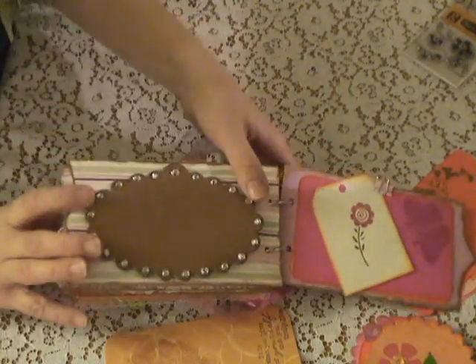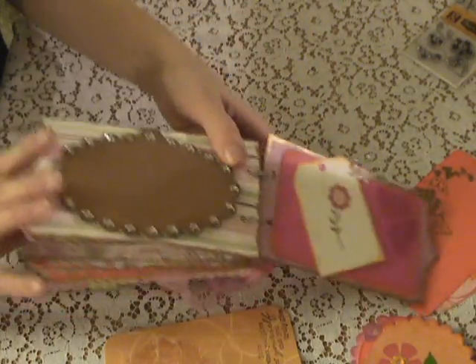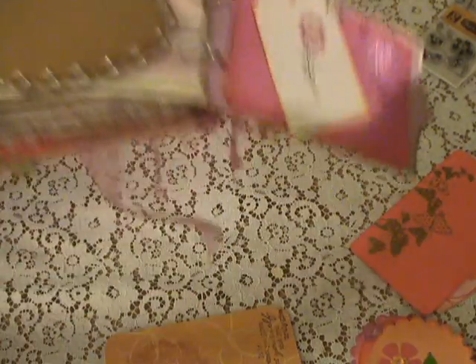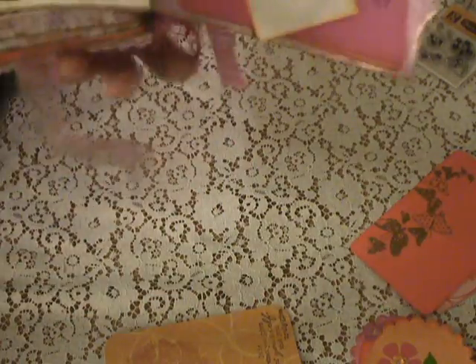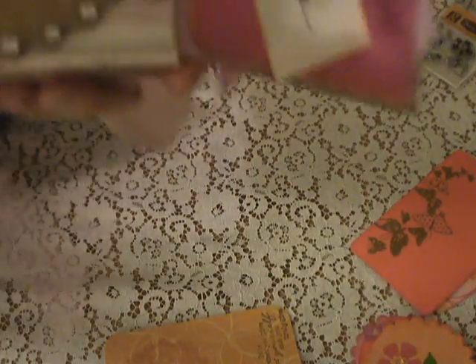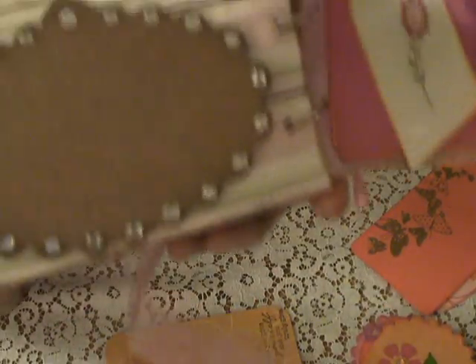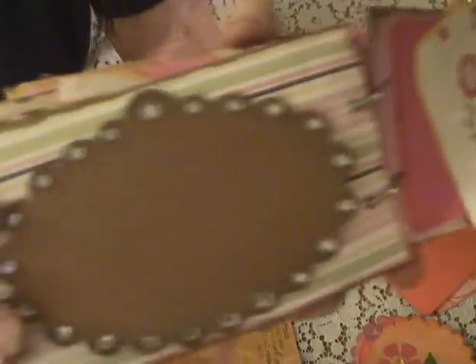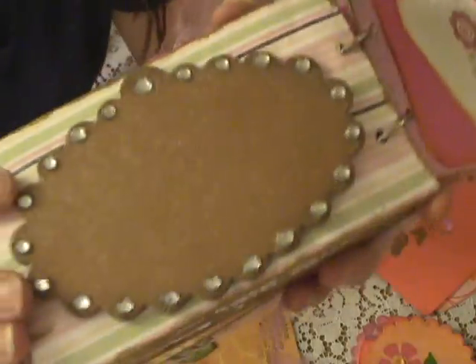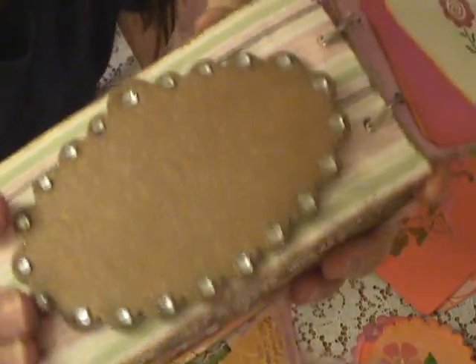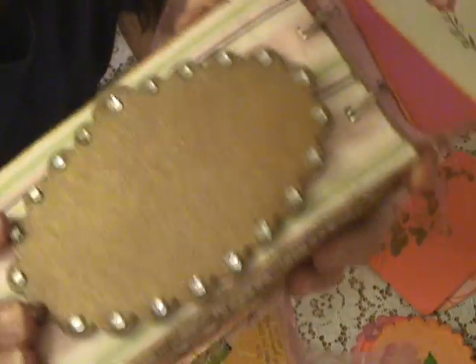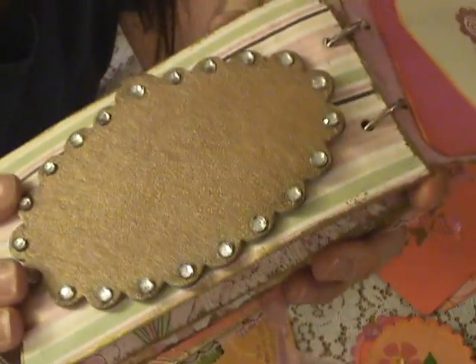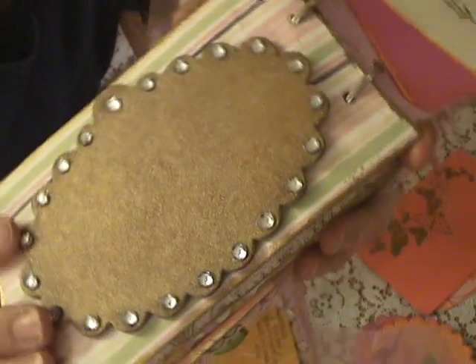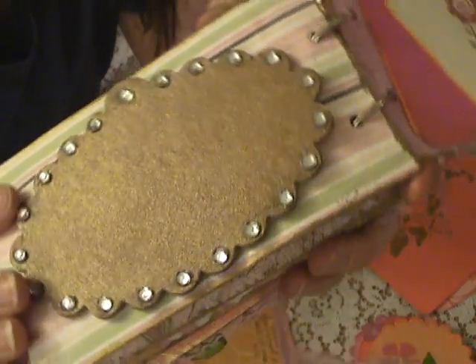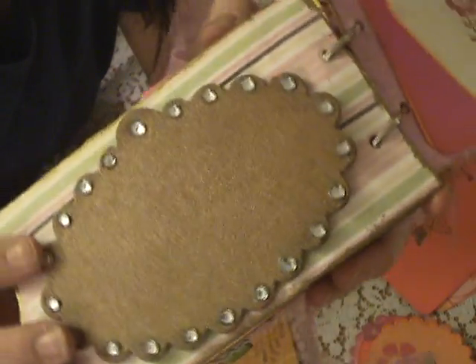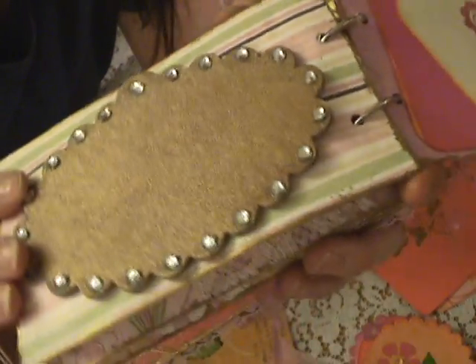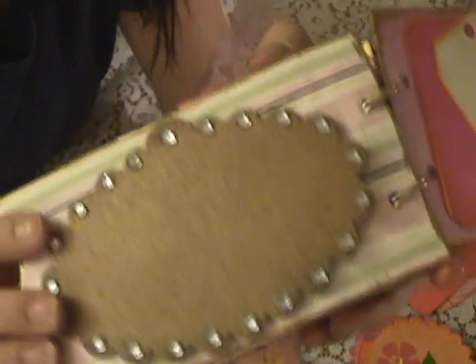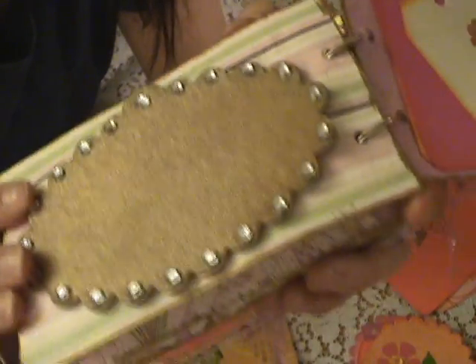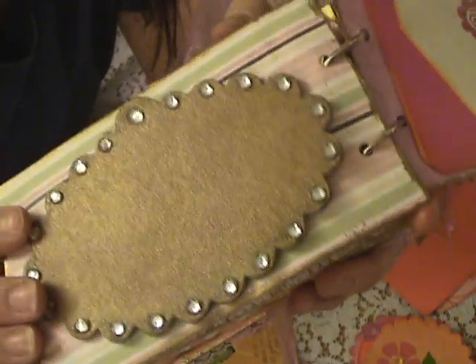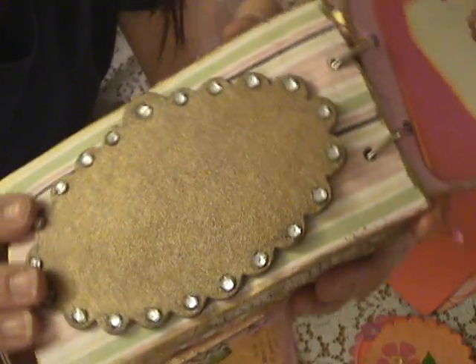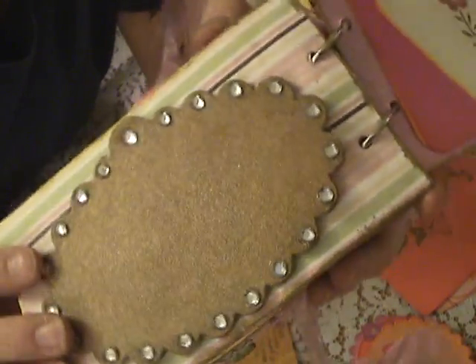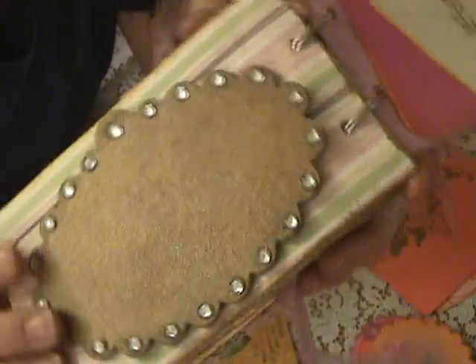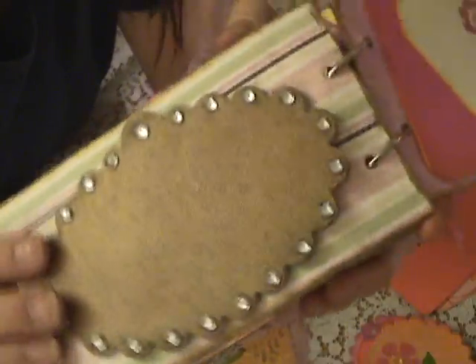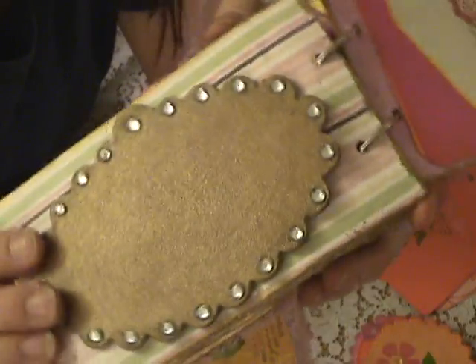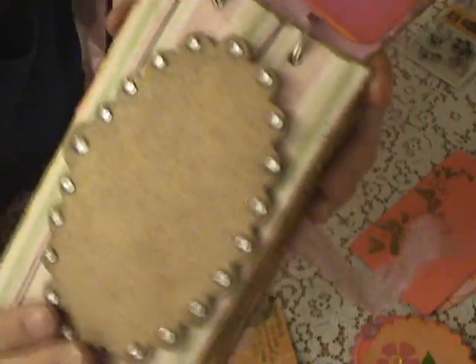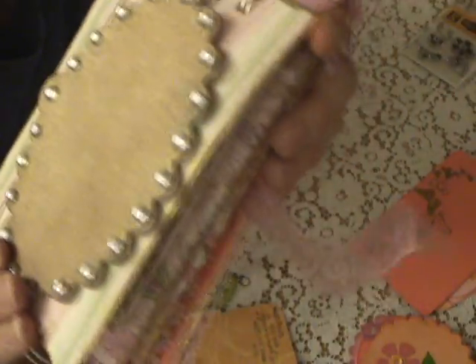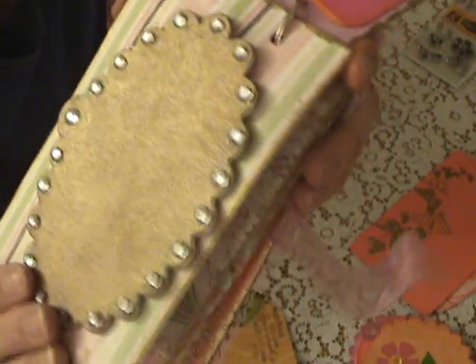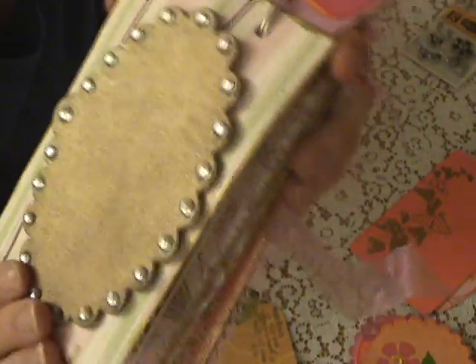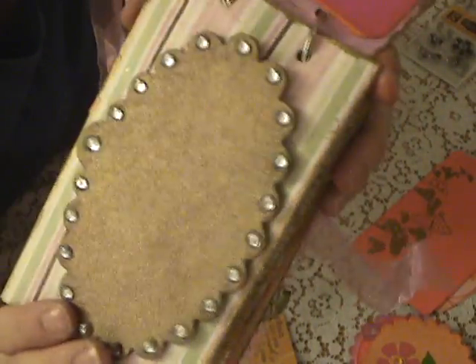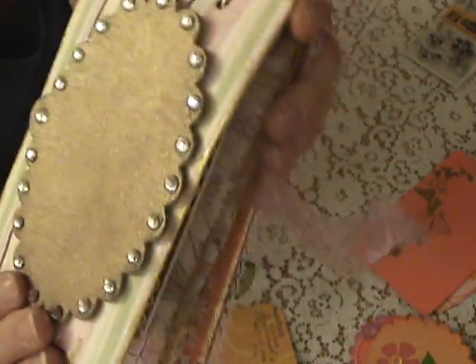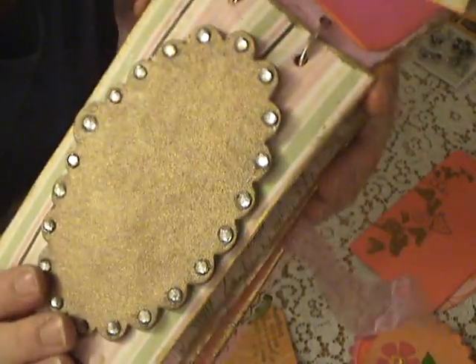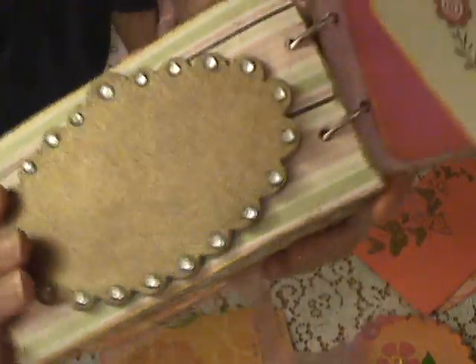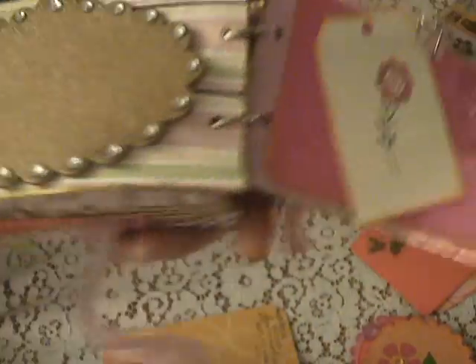I put some bling on this frame and I painted it — I inked it and painted it with kind of a glimmer so it was kind of a gold shimmer. It kind of has an orange undertone, but you can't really tell in this light.